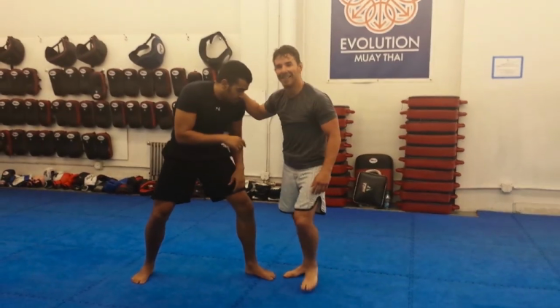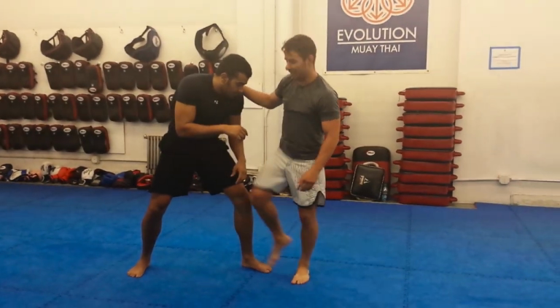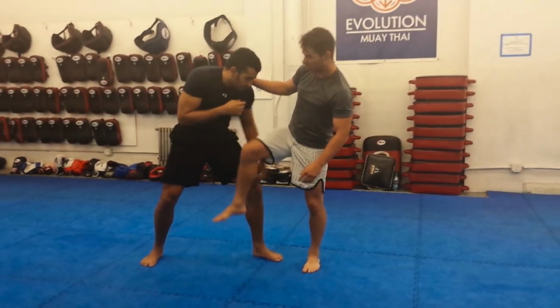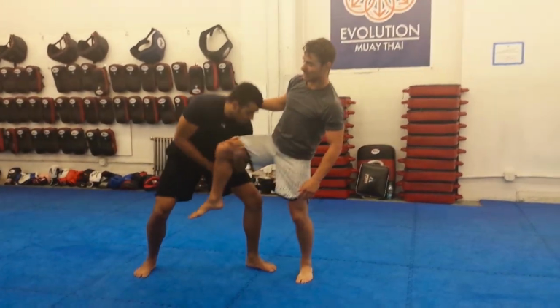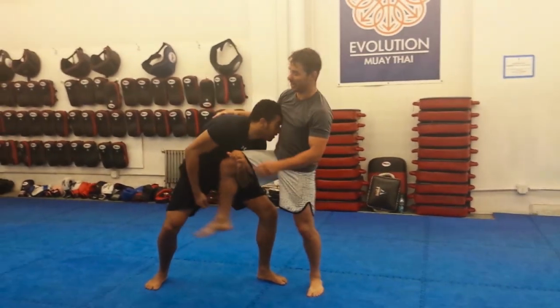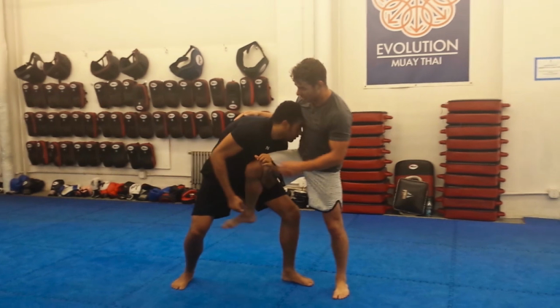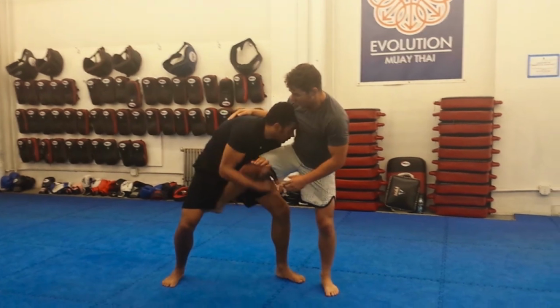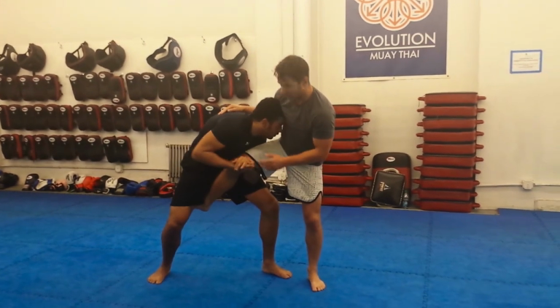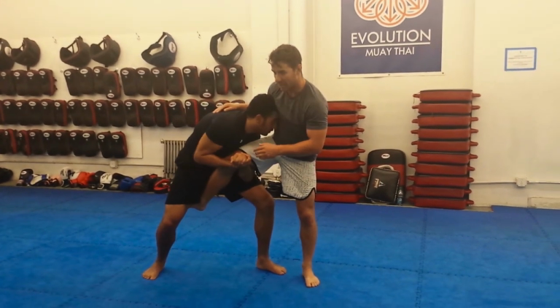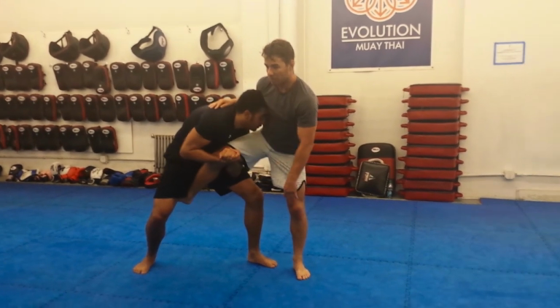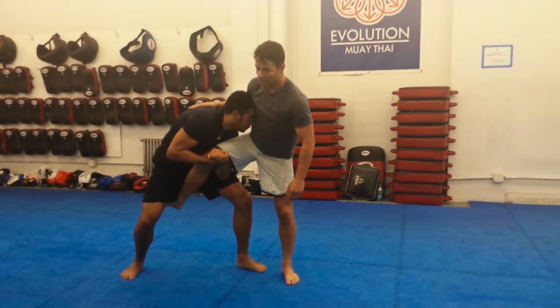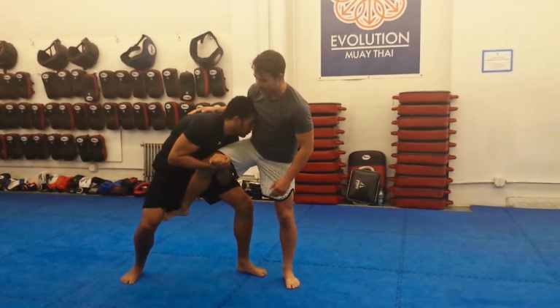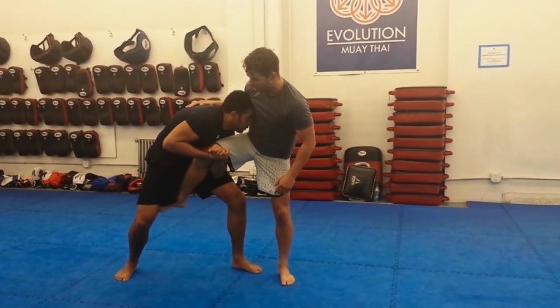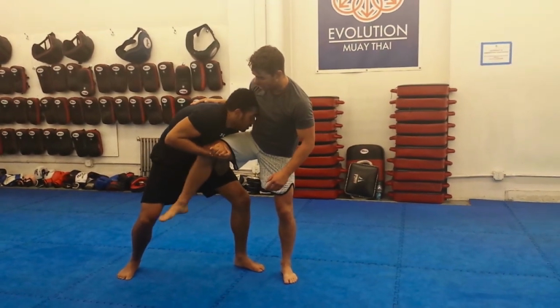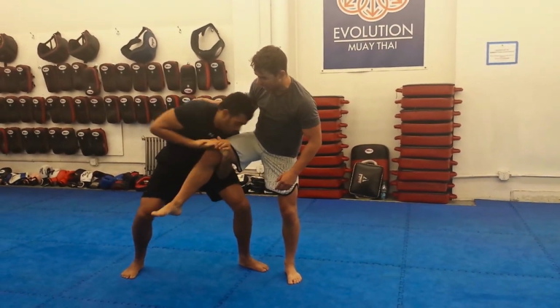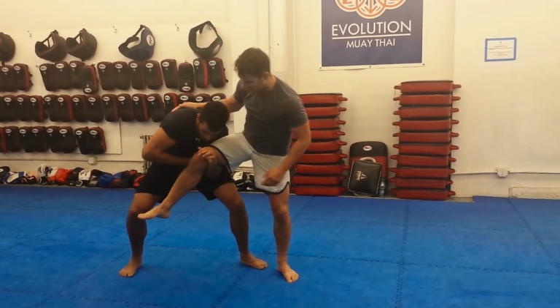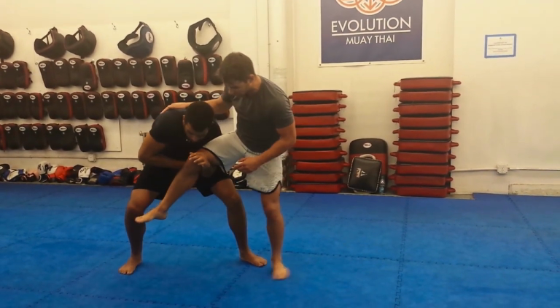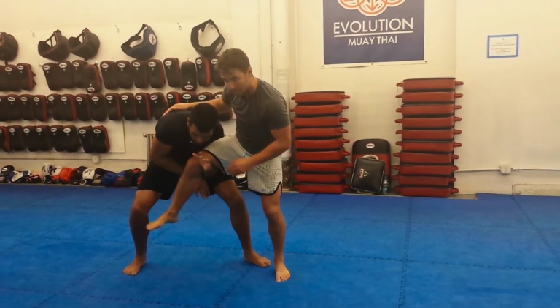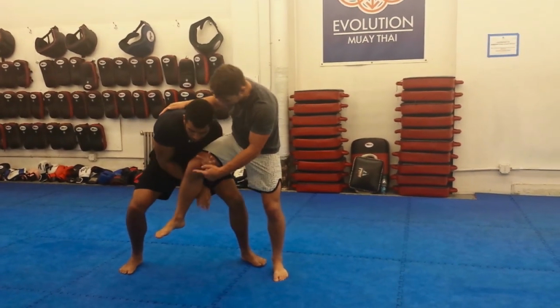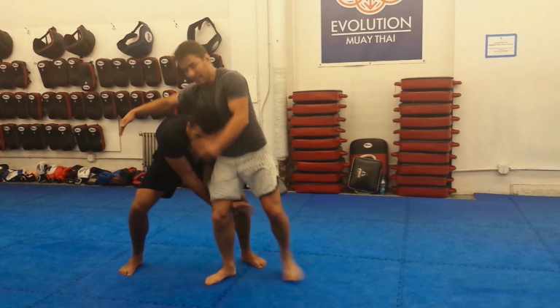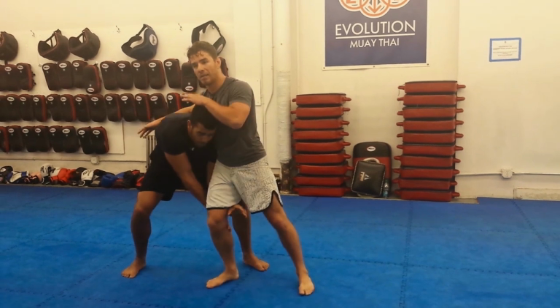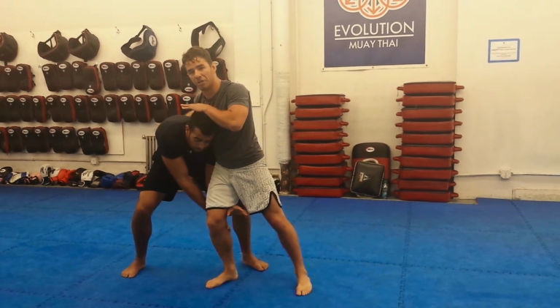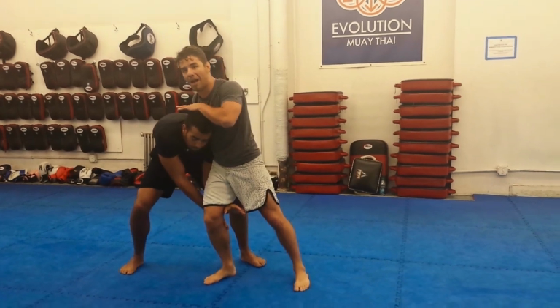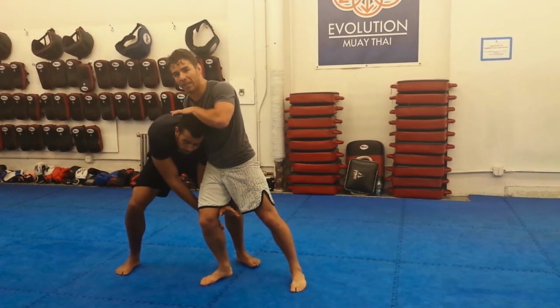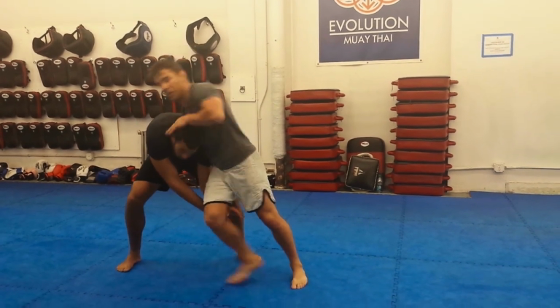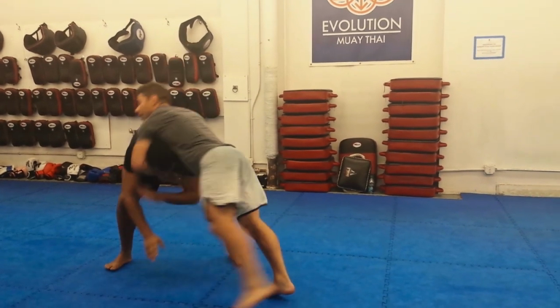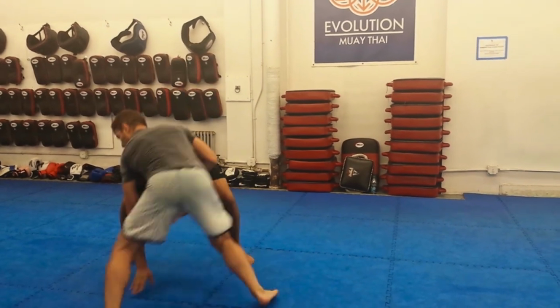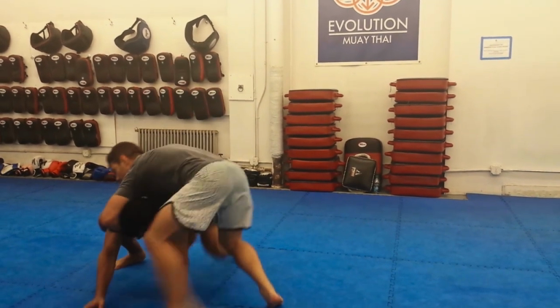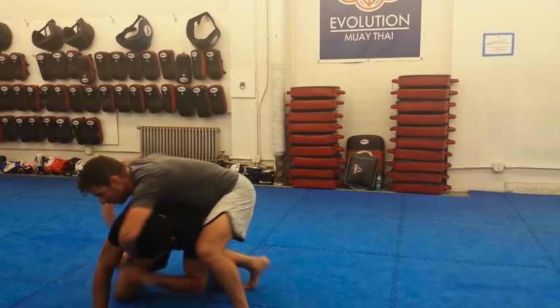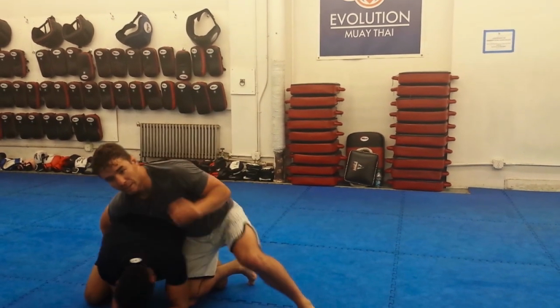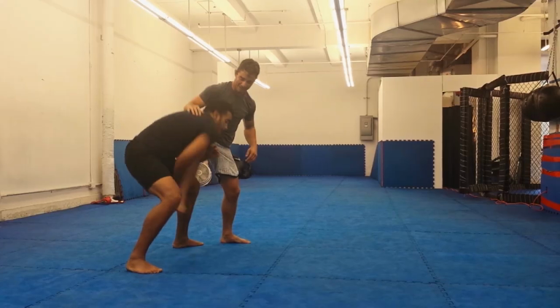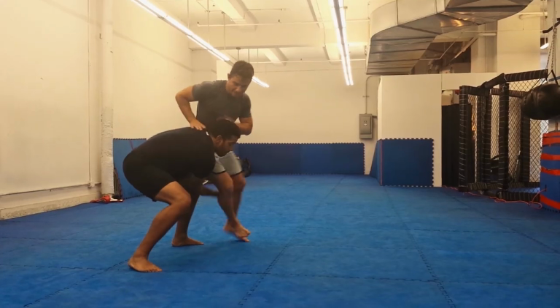Last, a little more realistic scenario. We're here. When Mark tries to get that arm under without any support under my leg, I can just drive my leg under, hover, and attack.